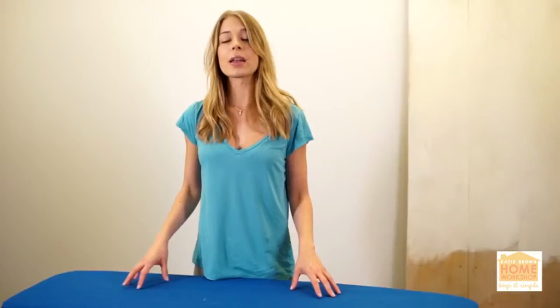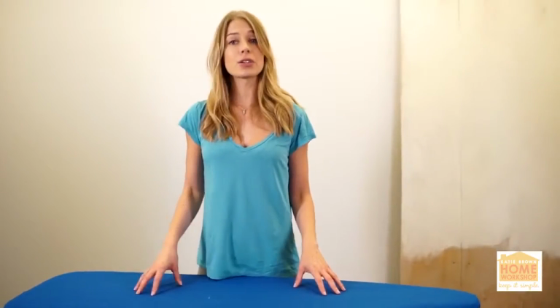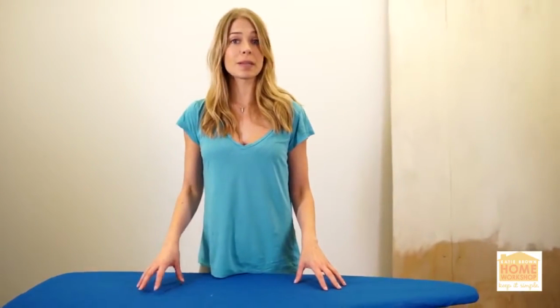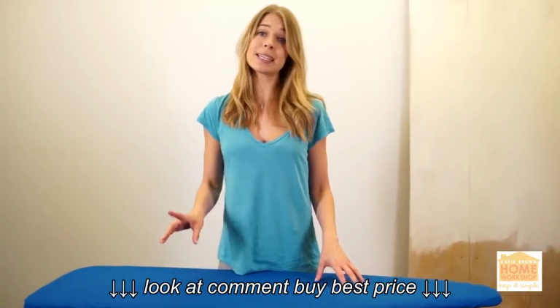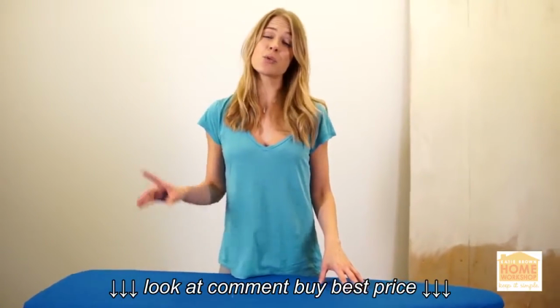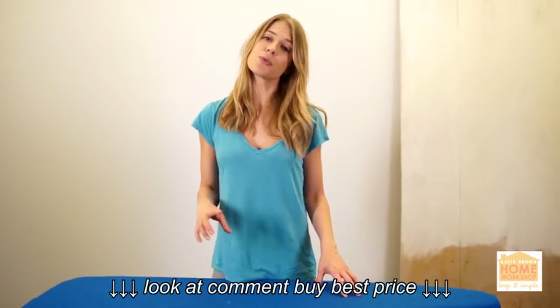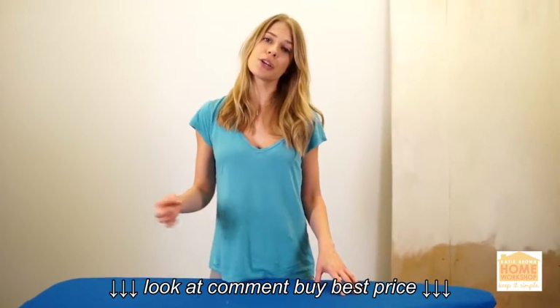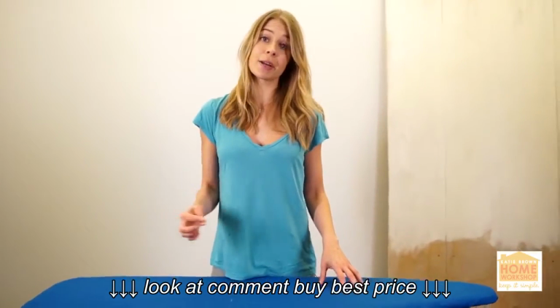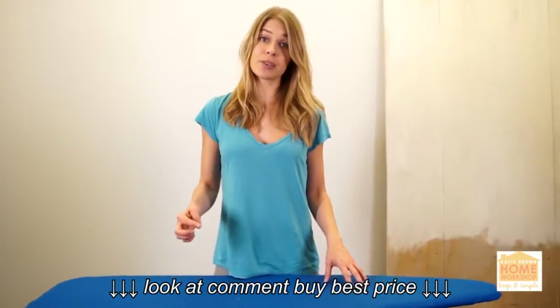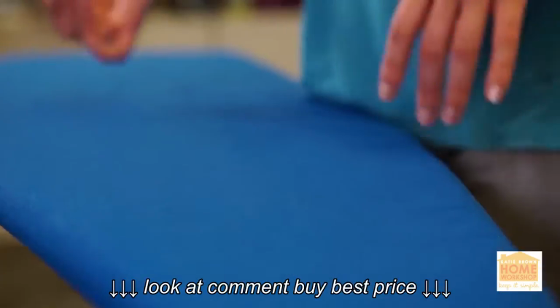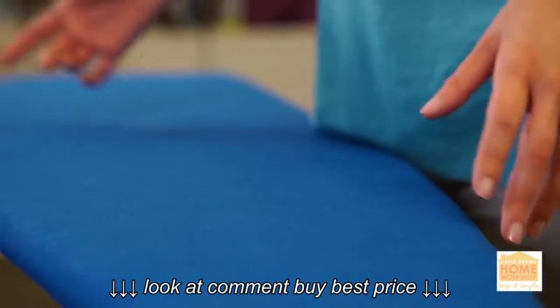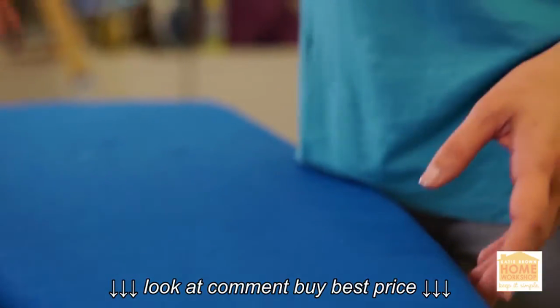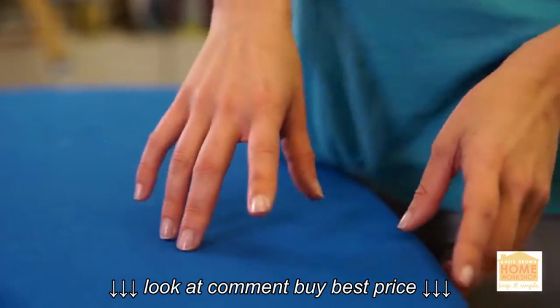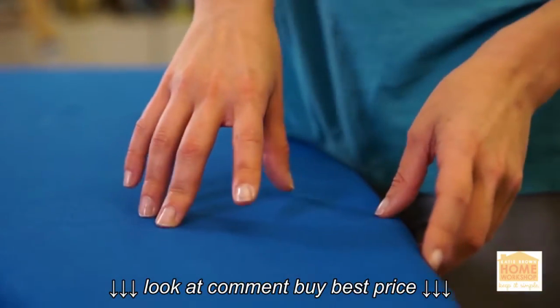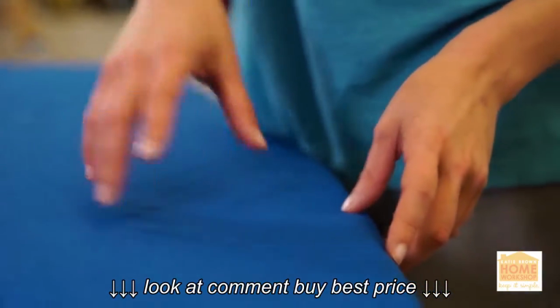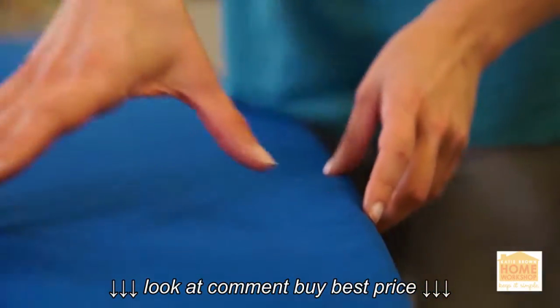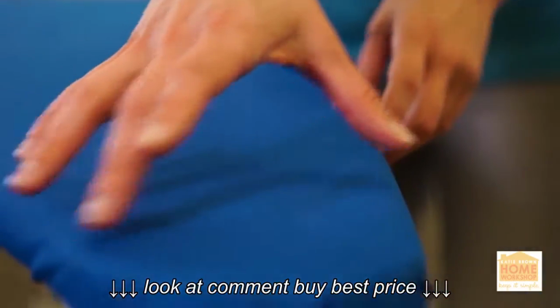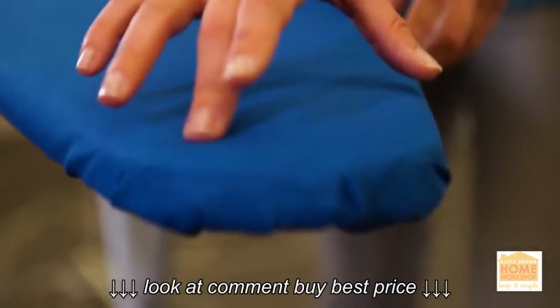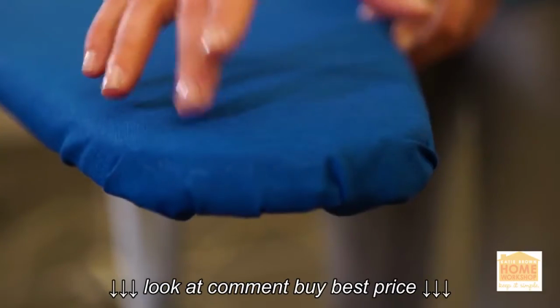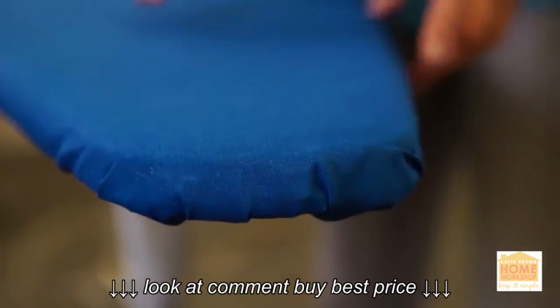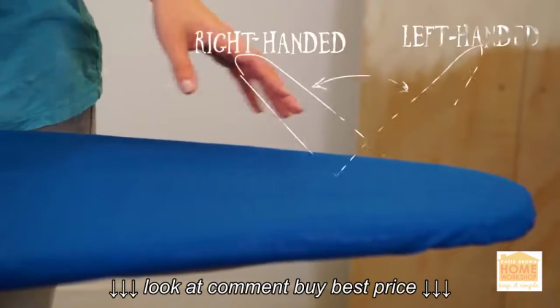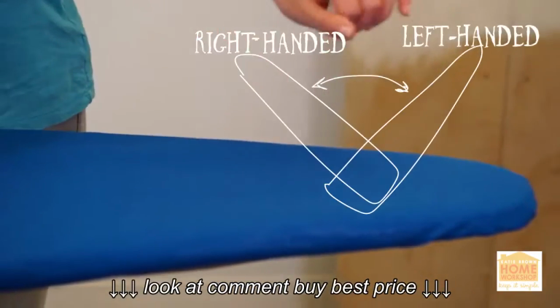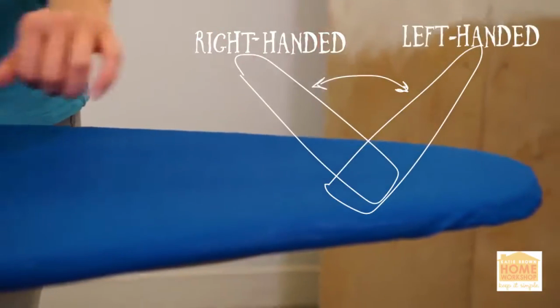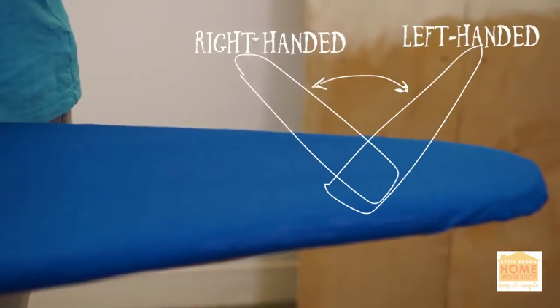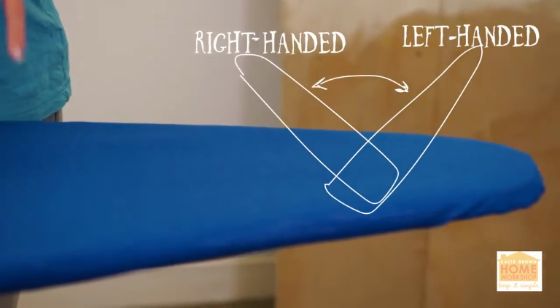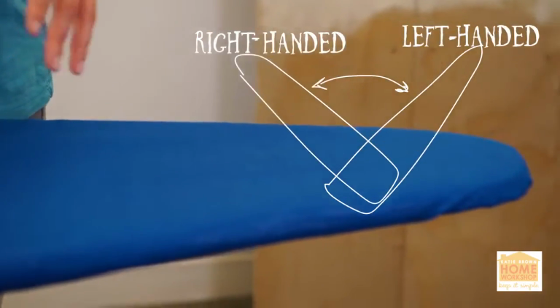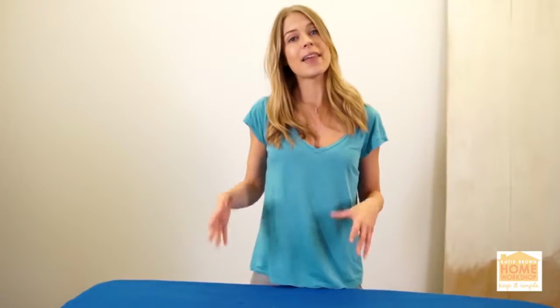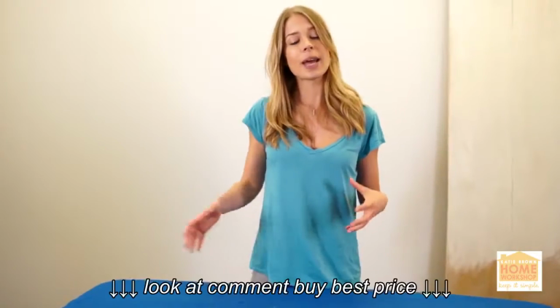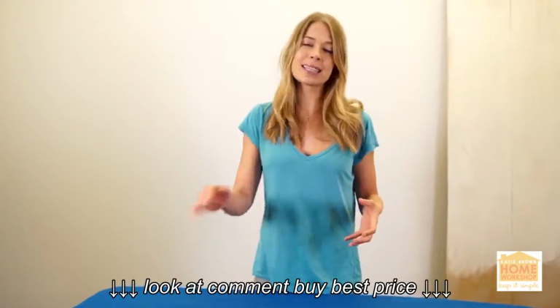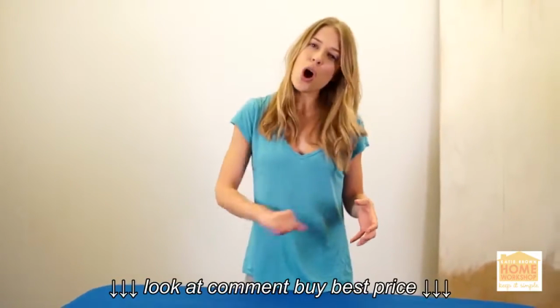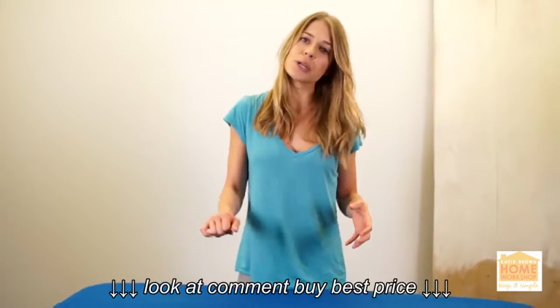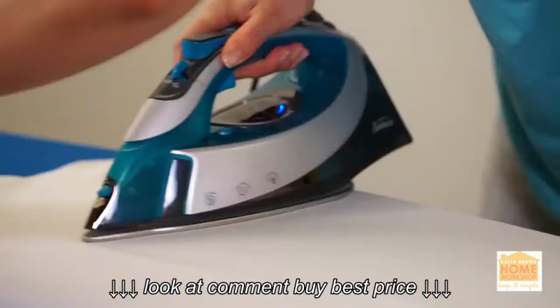Another good tip is to pay attention to which direction your ironing board is facing. If you're right-handed you want the narrow end of the ironing board pointing to the left, and if you're left-handed you want the narrow end pointing to the right. That way it's not awkward to iron.